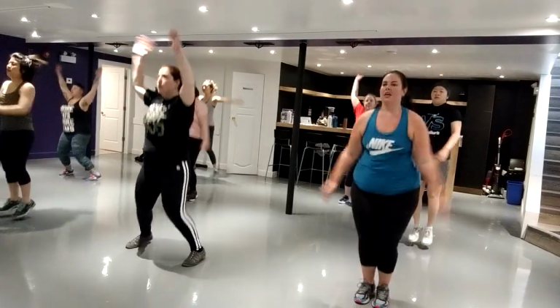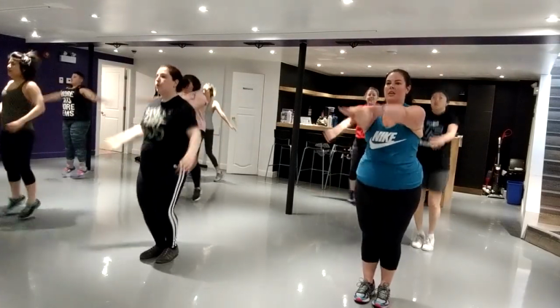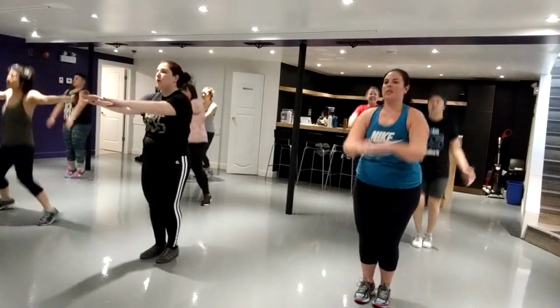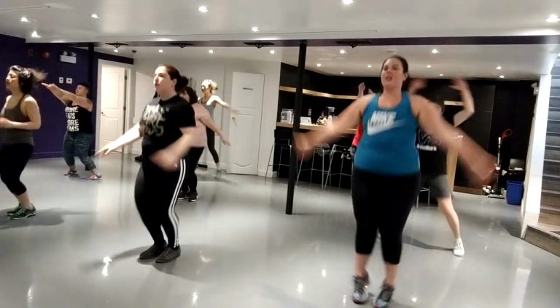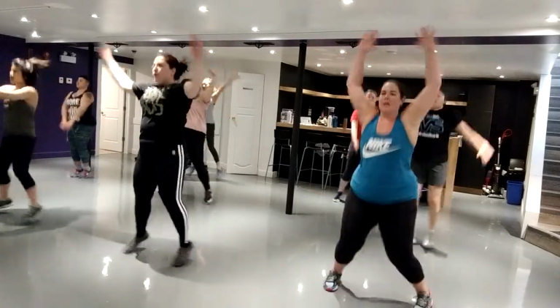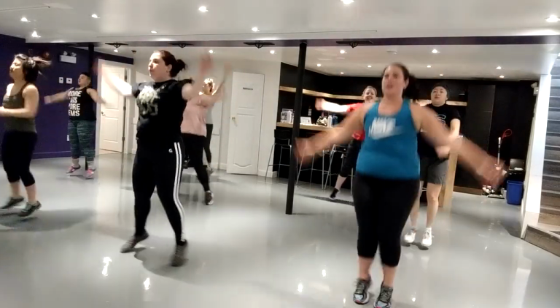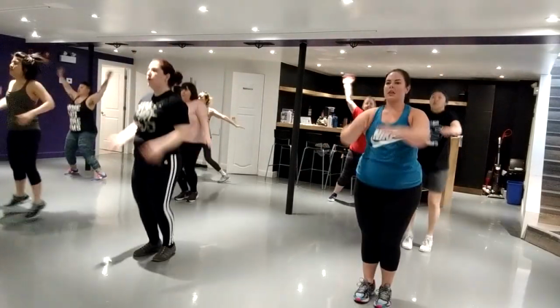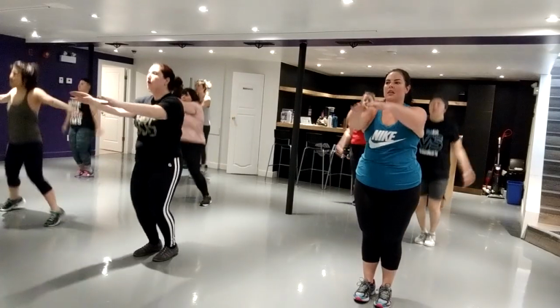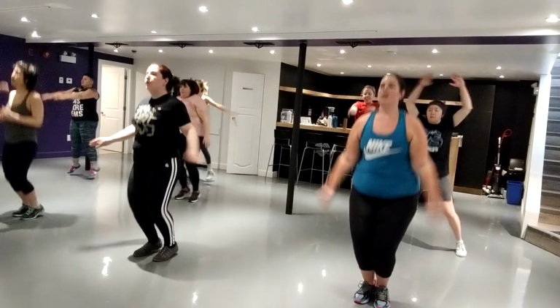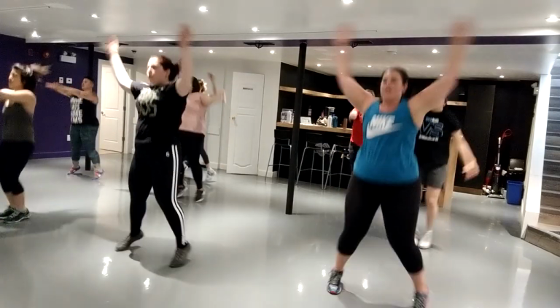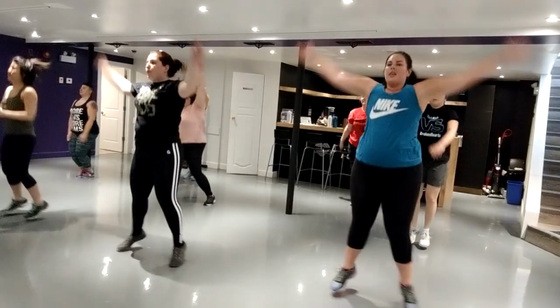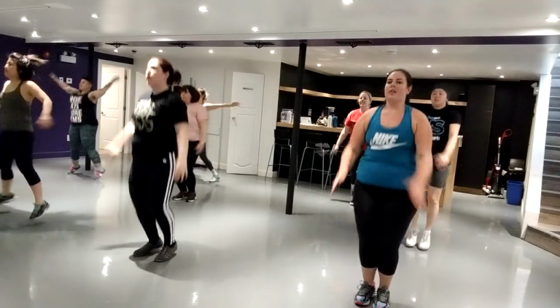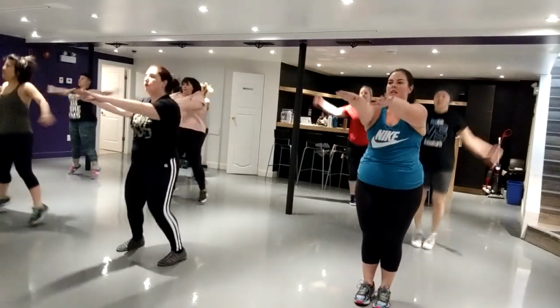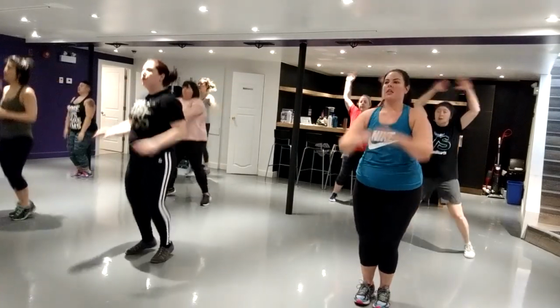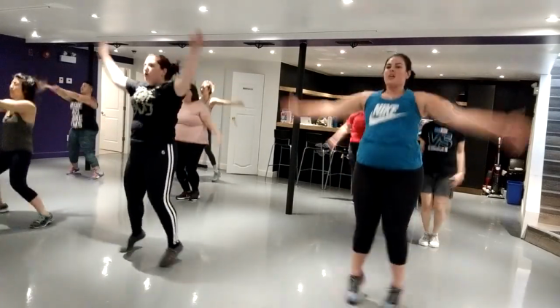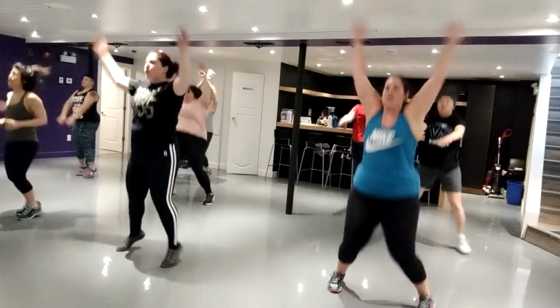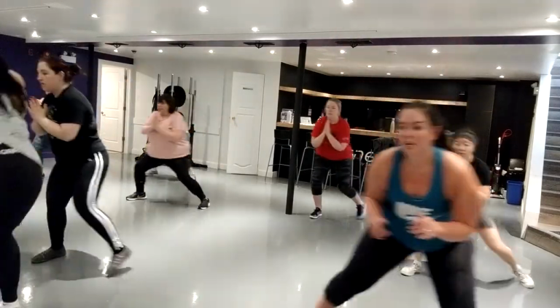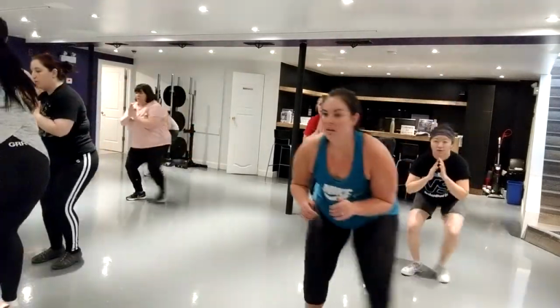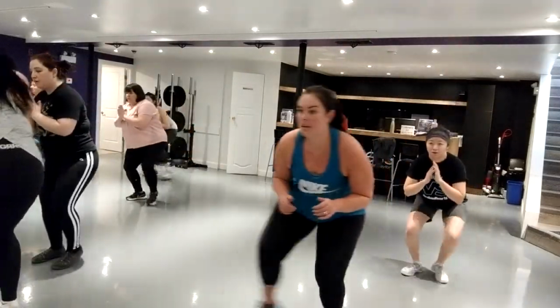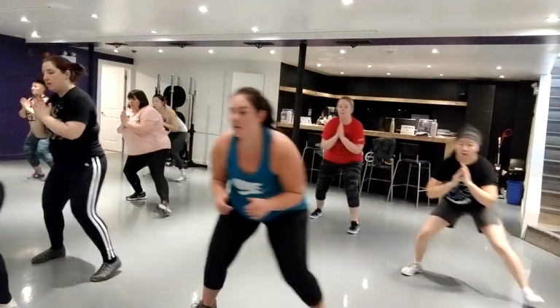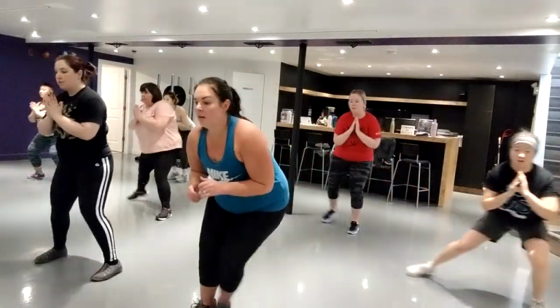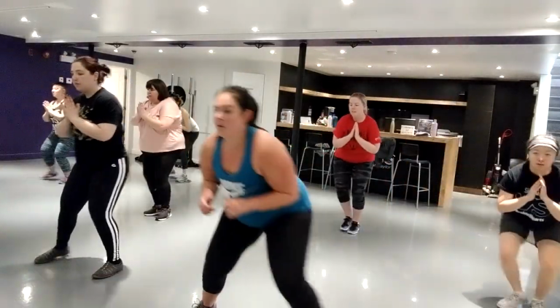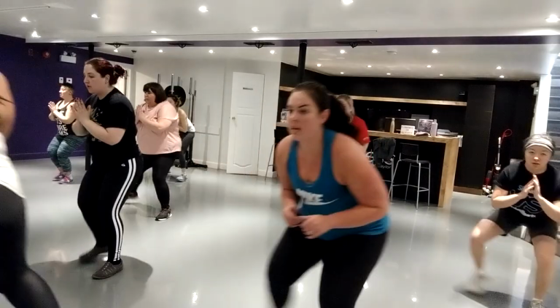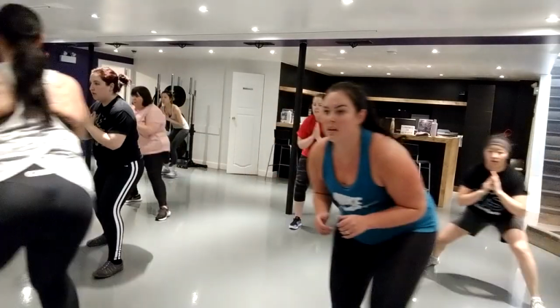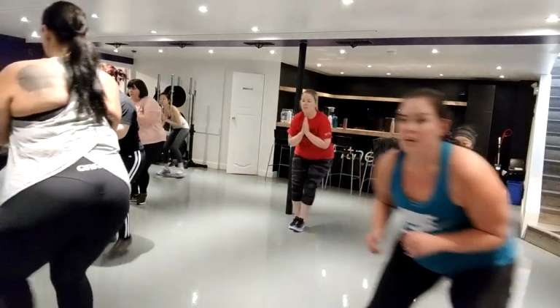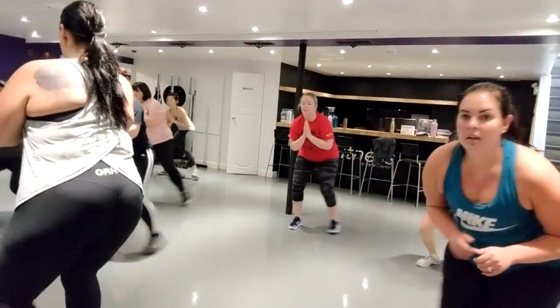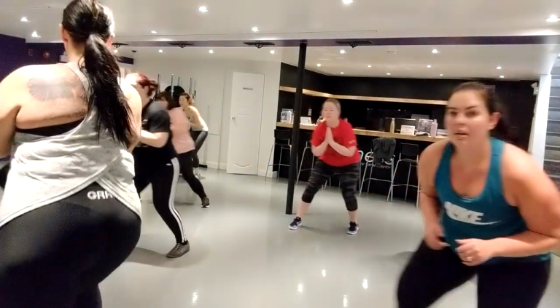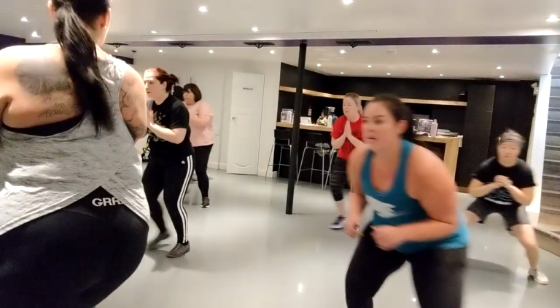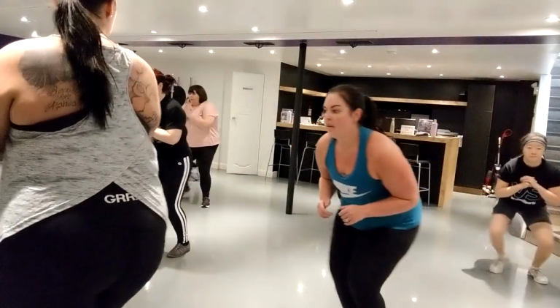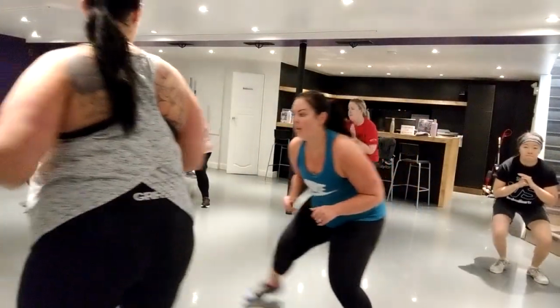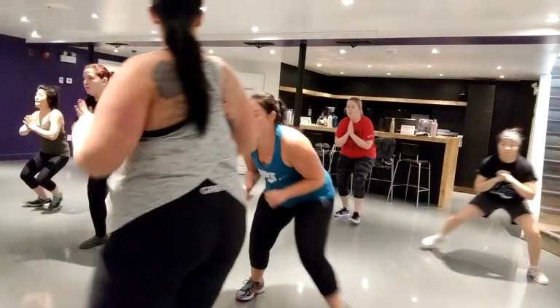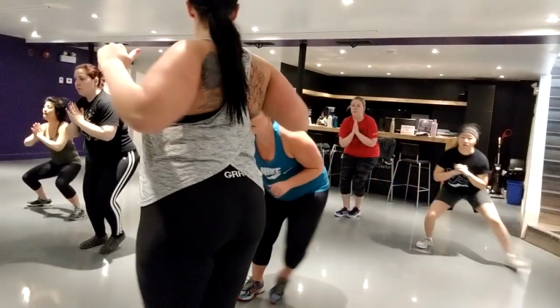Good job! Good job. Now you go back. Stay in that small position with your shoulders up.